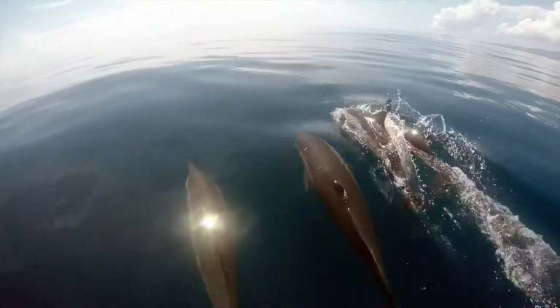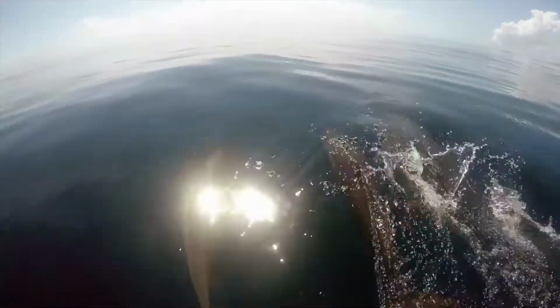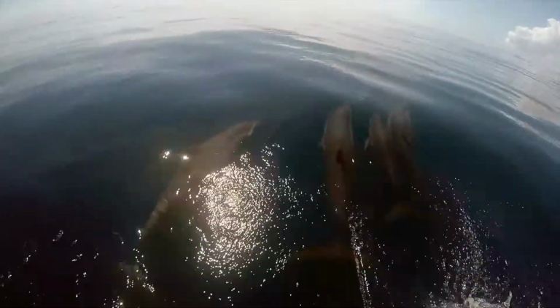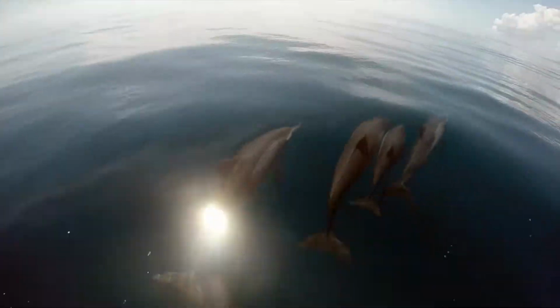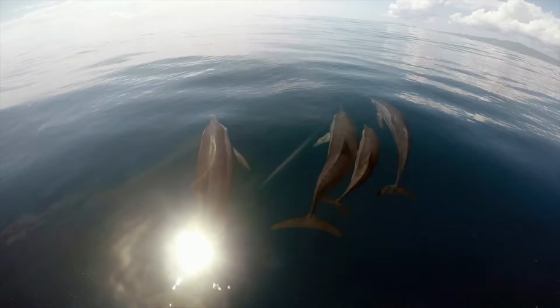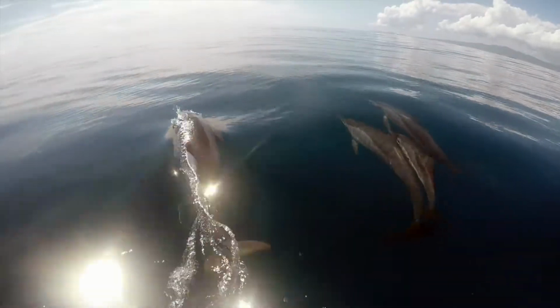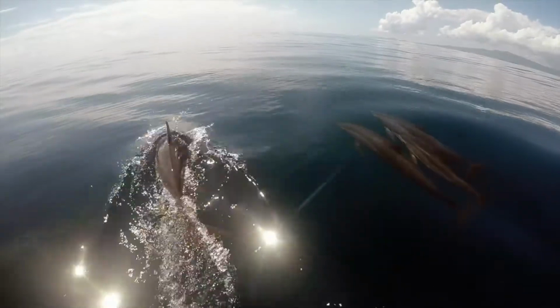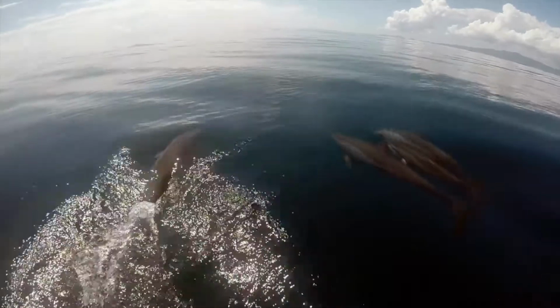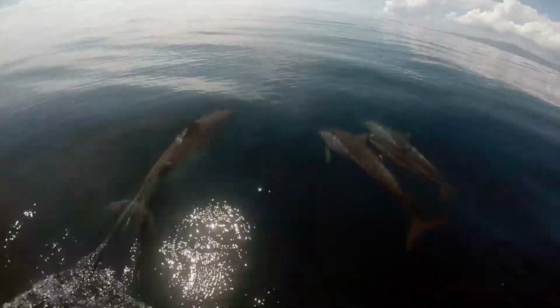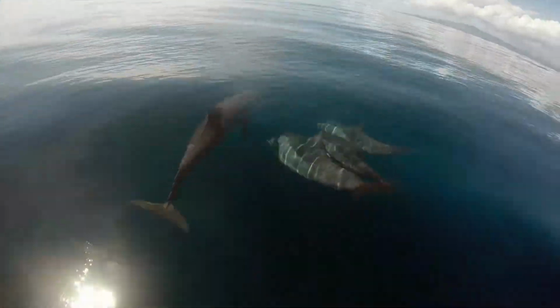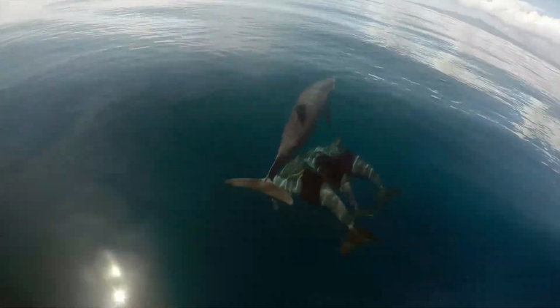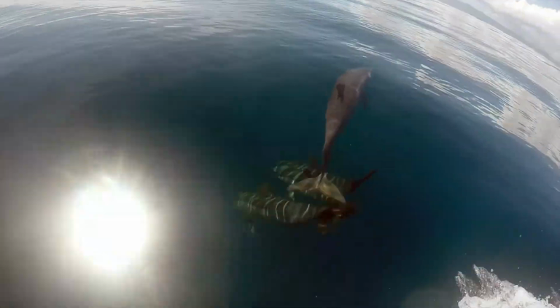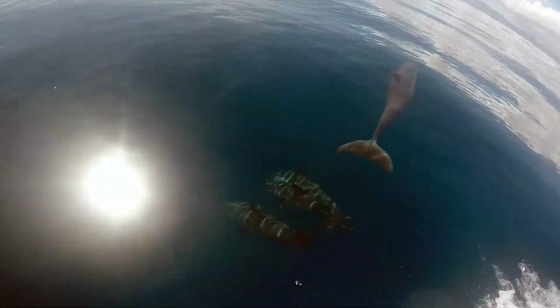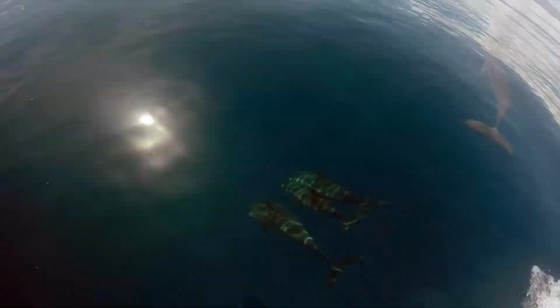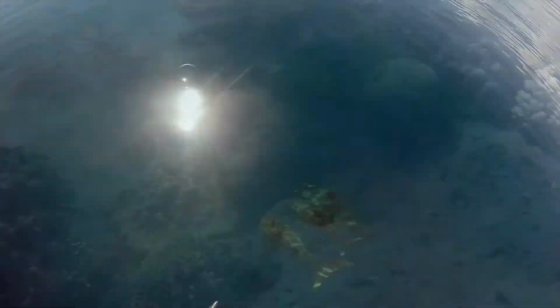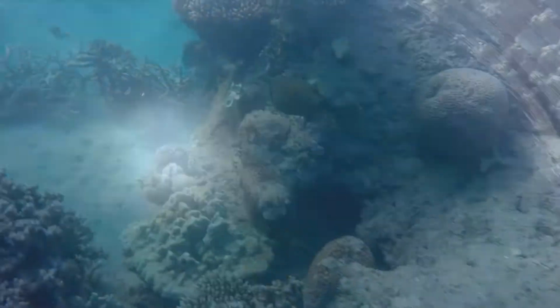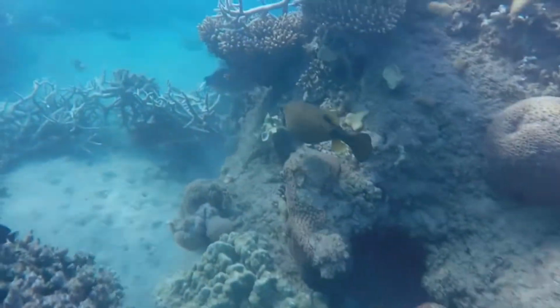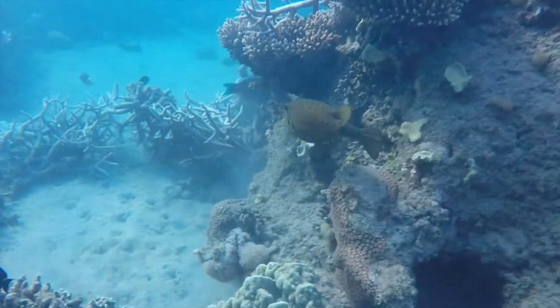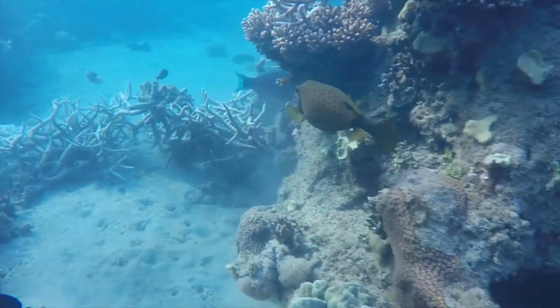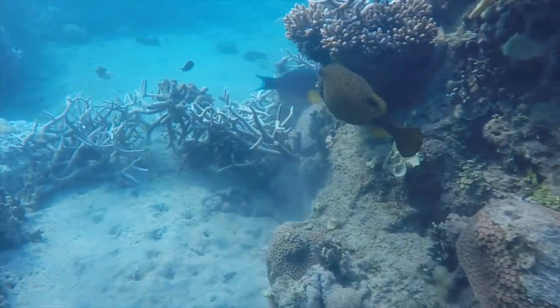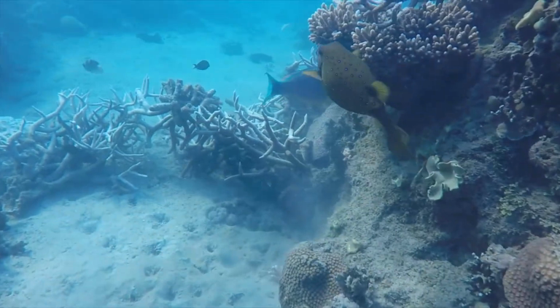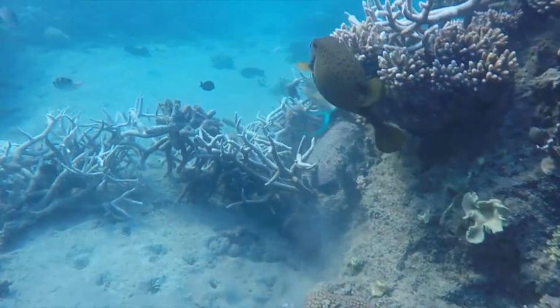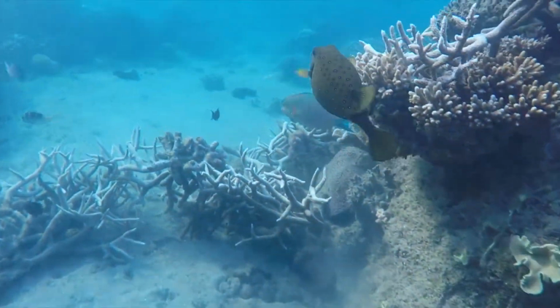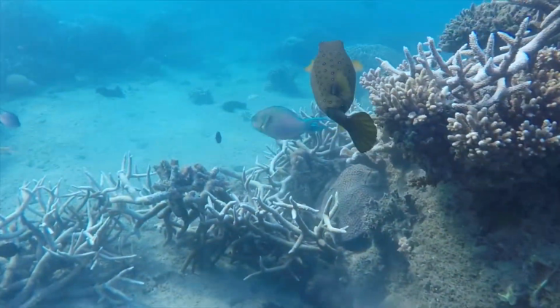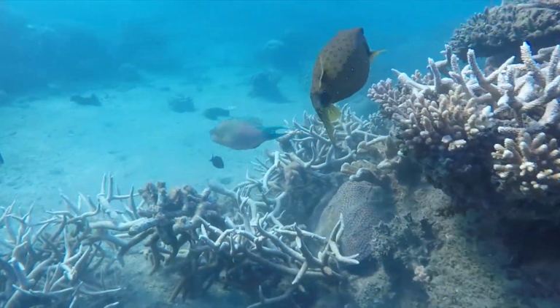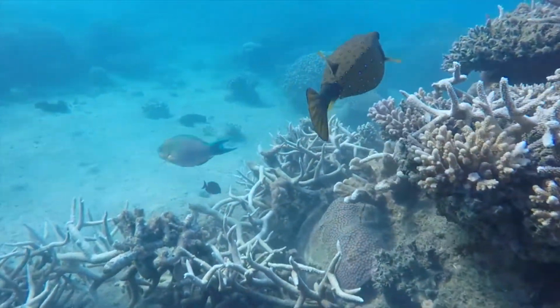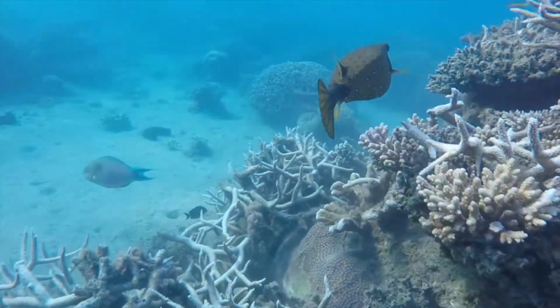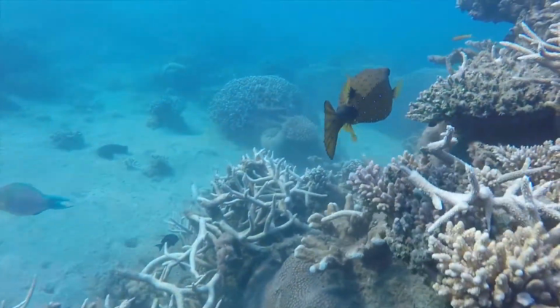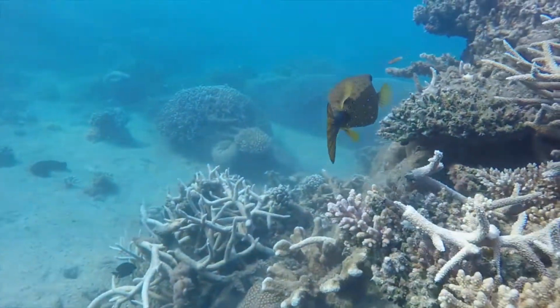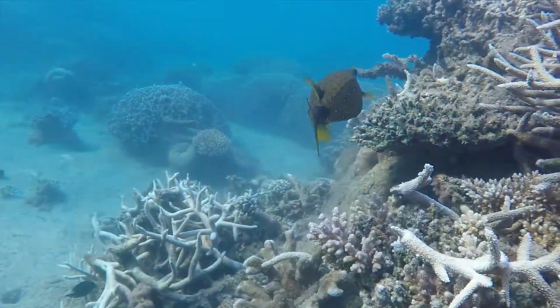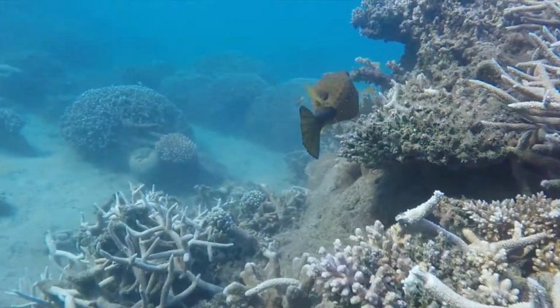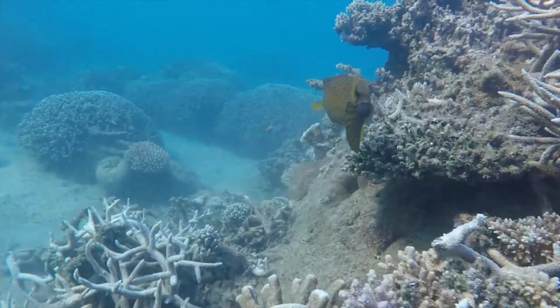Mayotte's reef geomorphology, fish diversity and abundance make it an ideal place to study what drives morphological variations within species across different reef habitats.